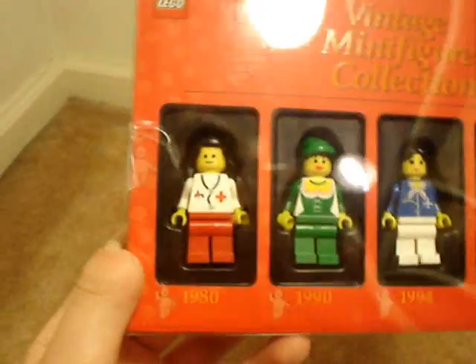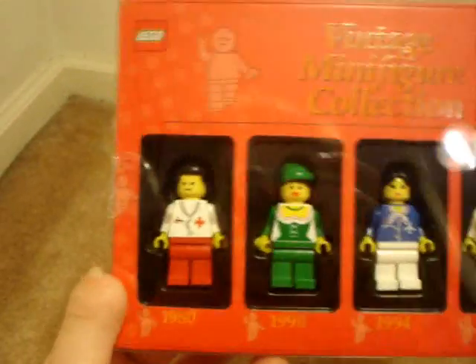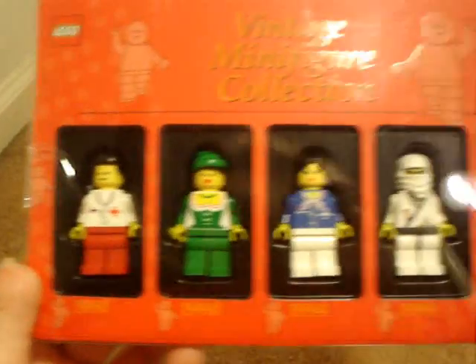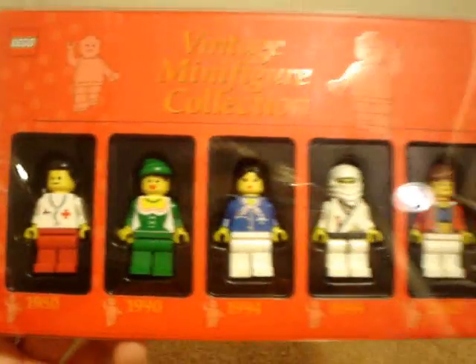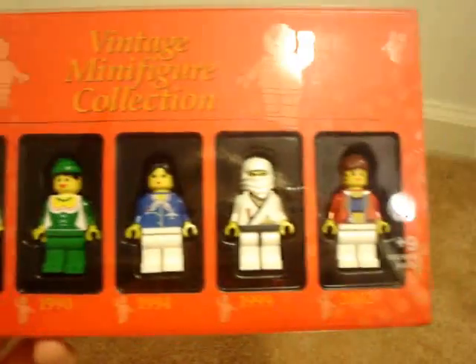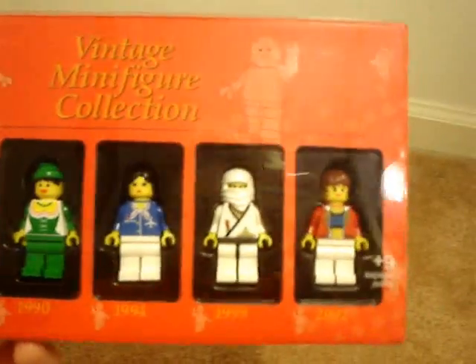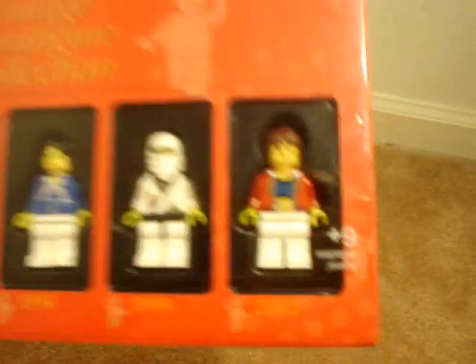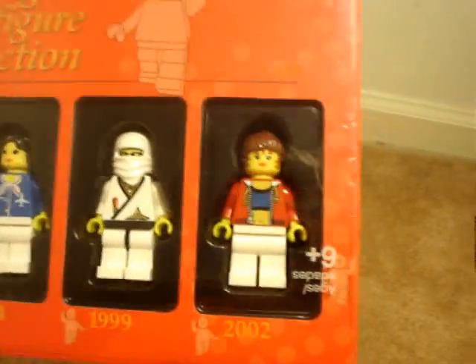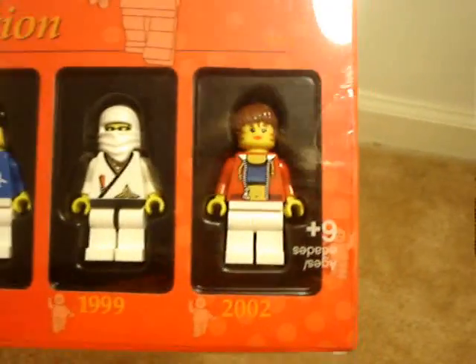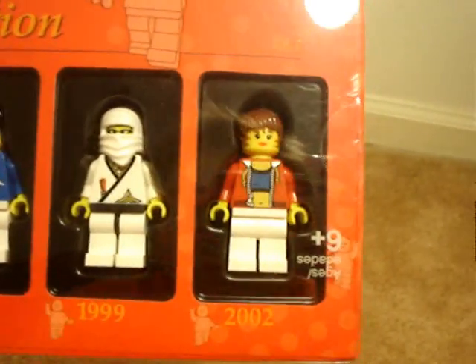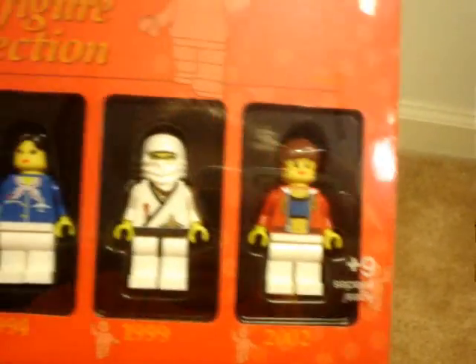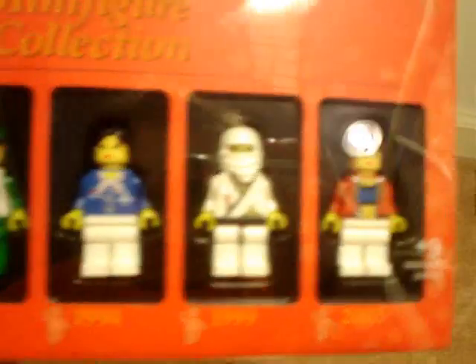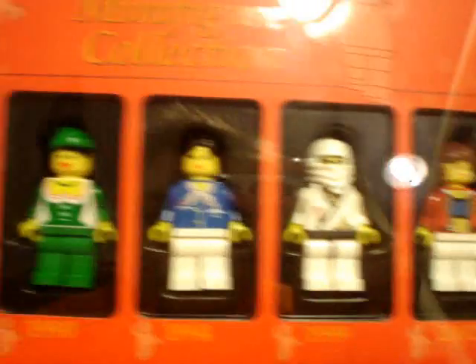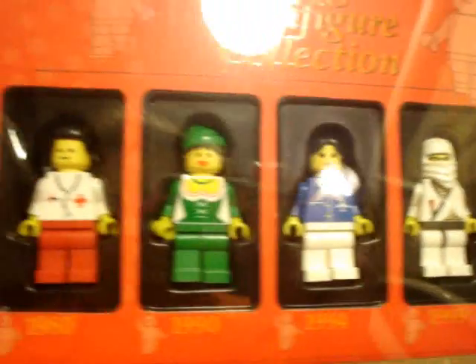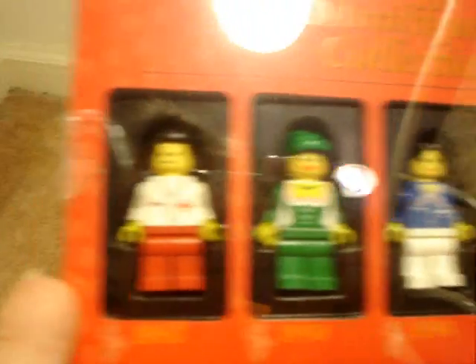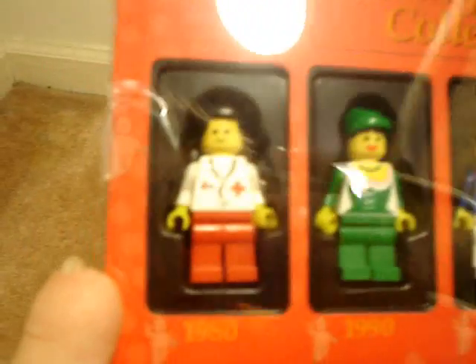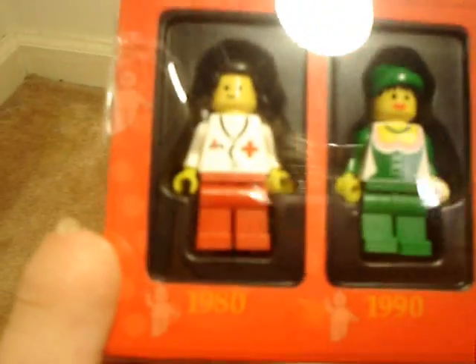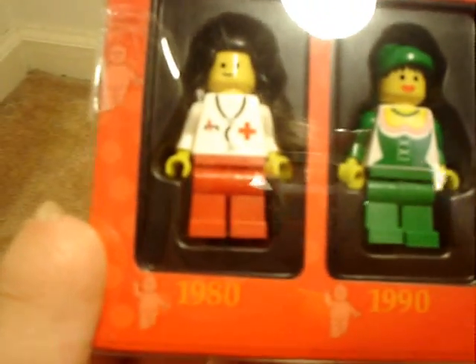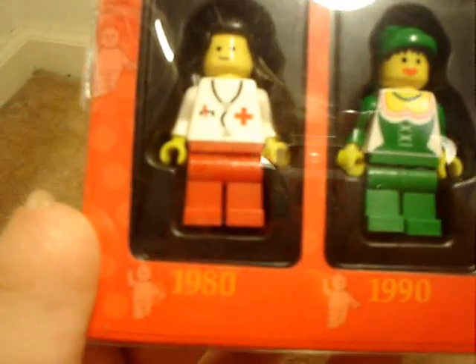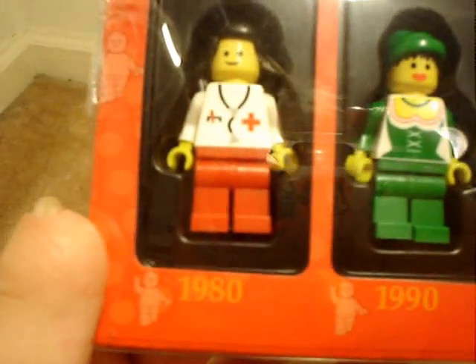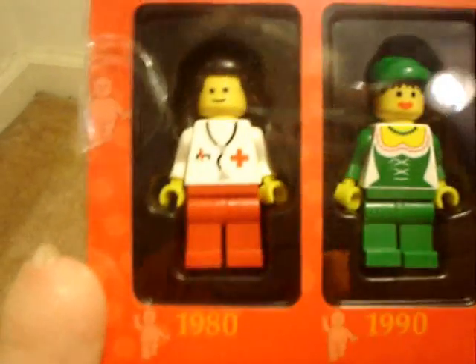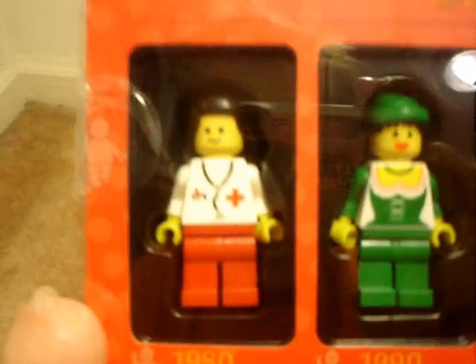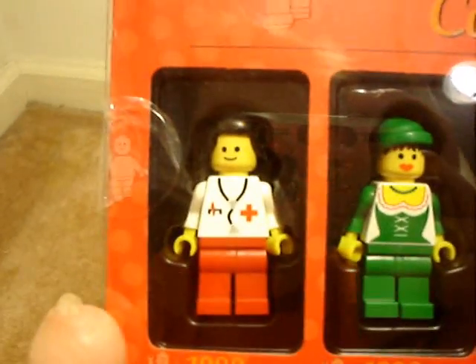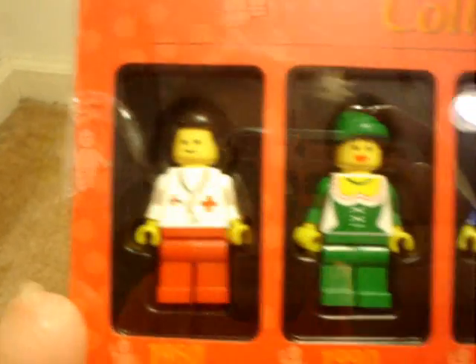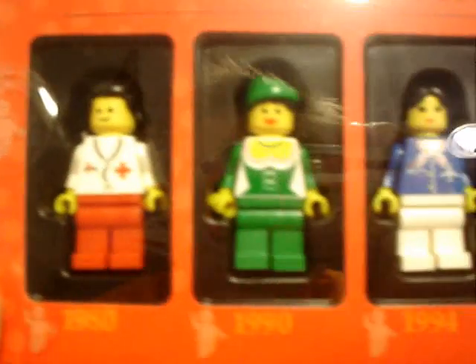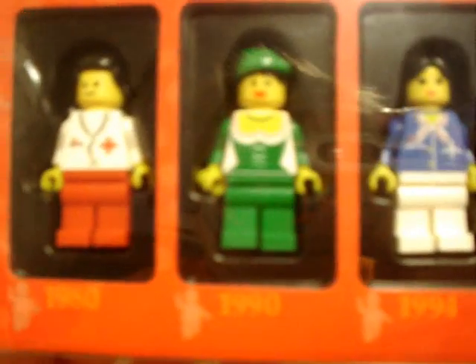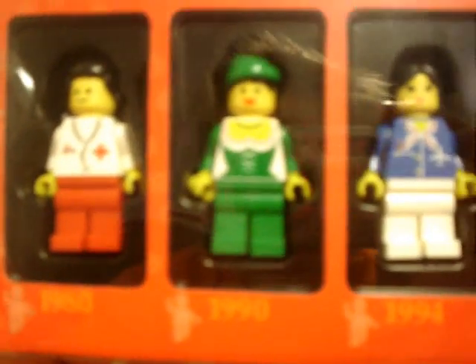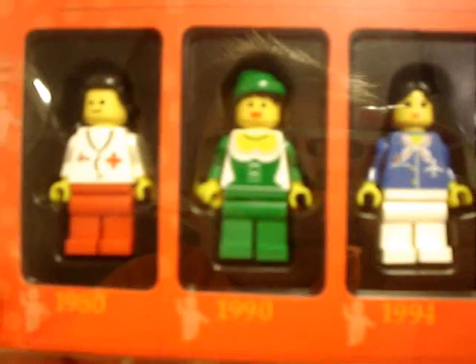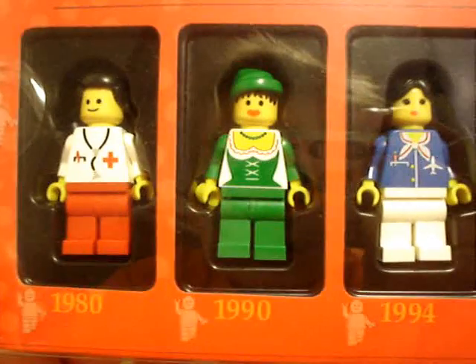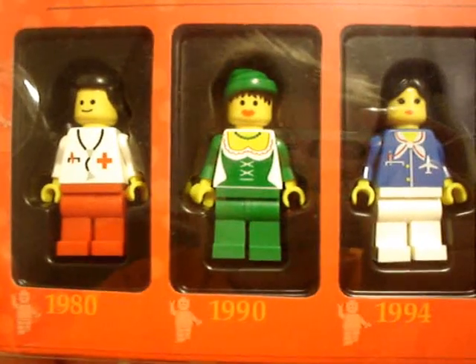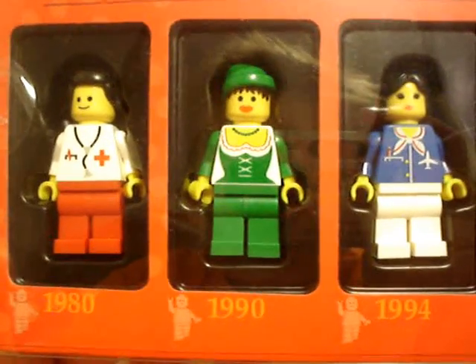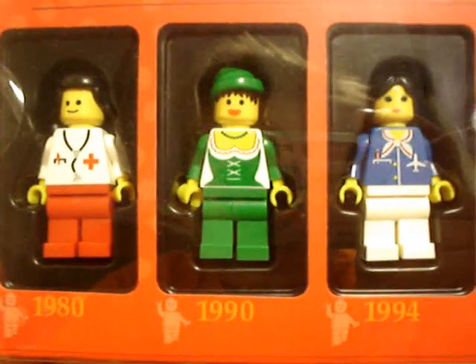Here are the five minifigures you get with the set. They're all female minifigures. From 1980, it's a nurse. From 1990, it's a forest woman.